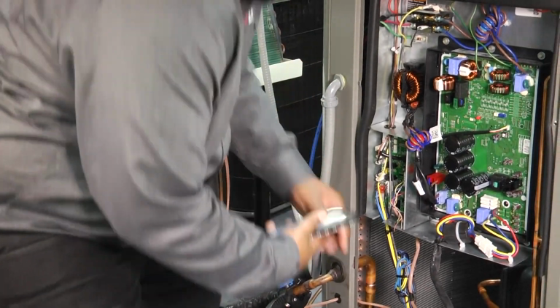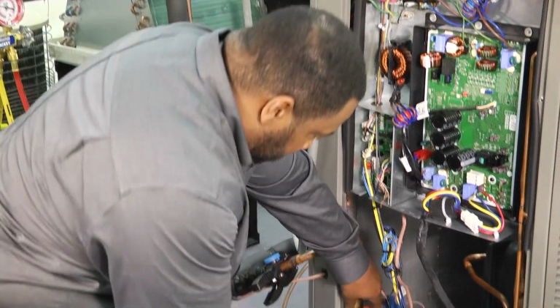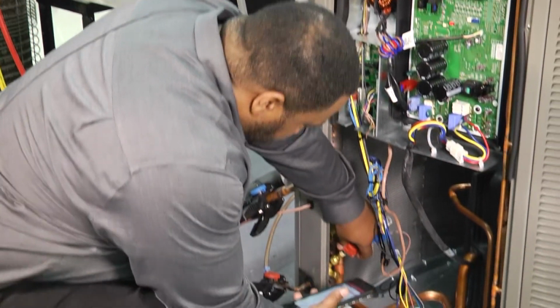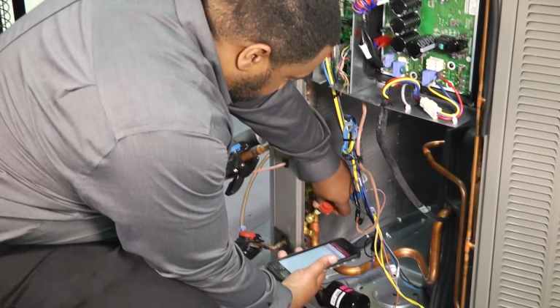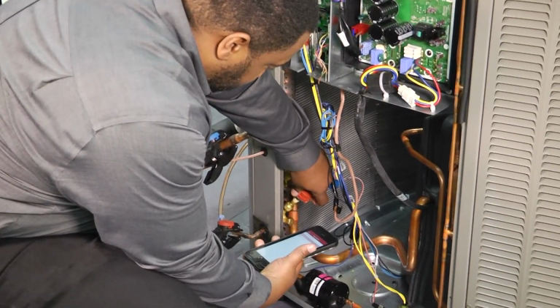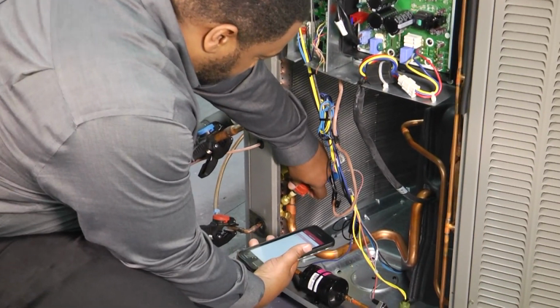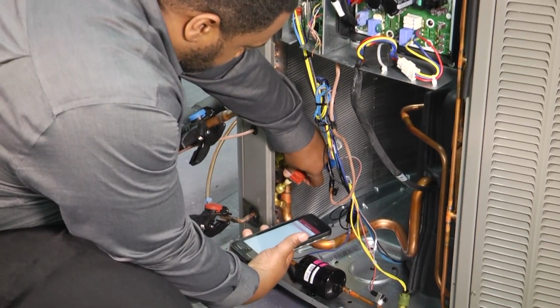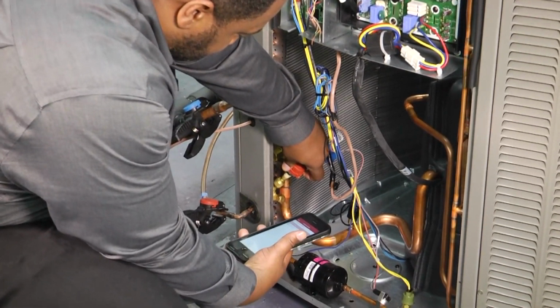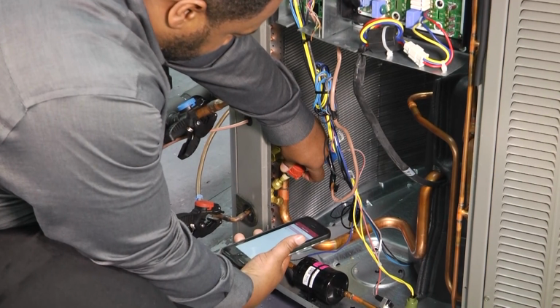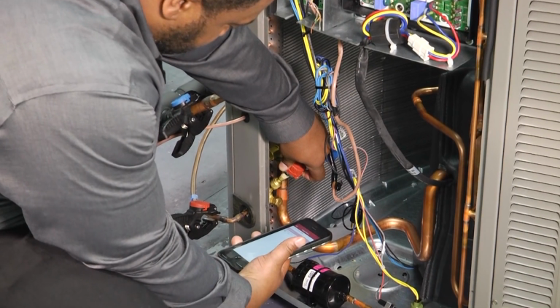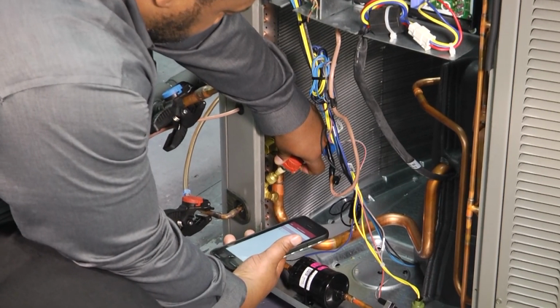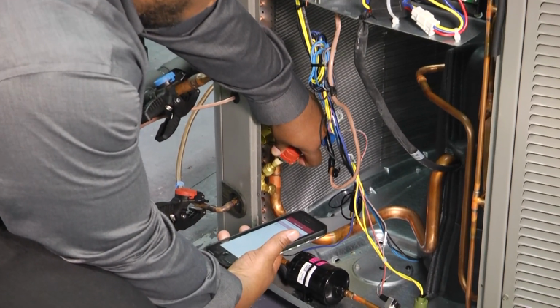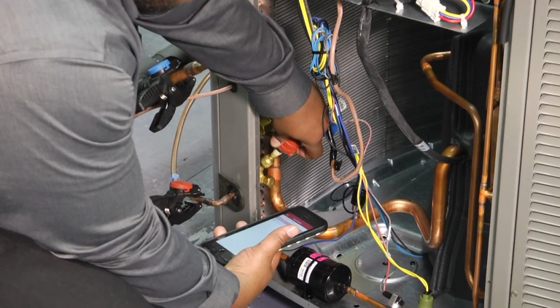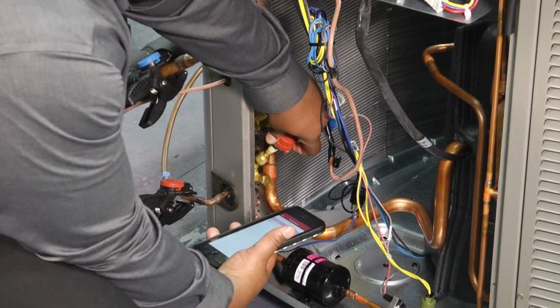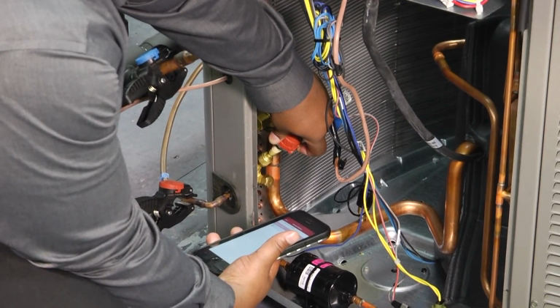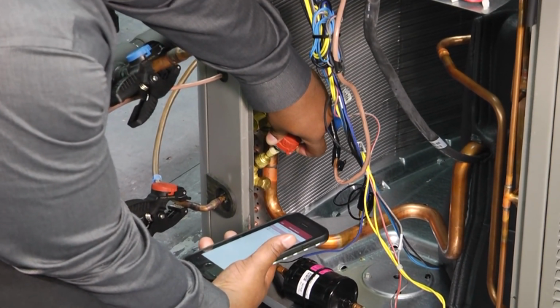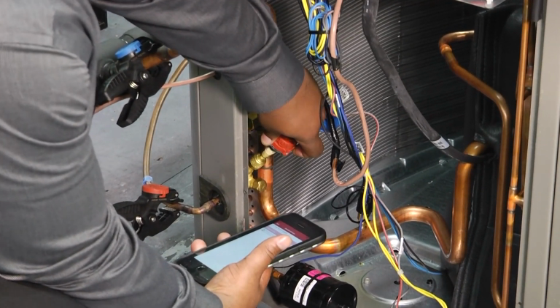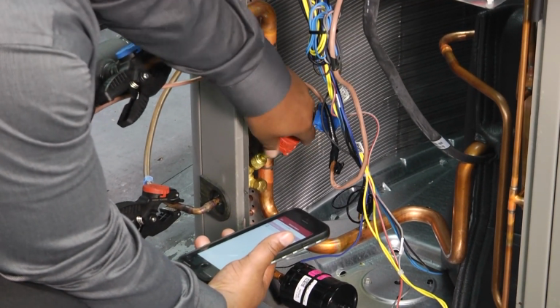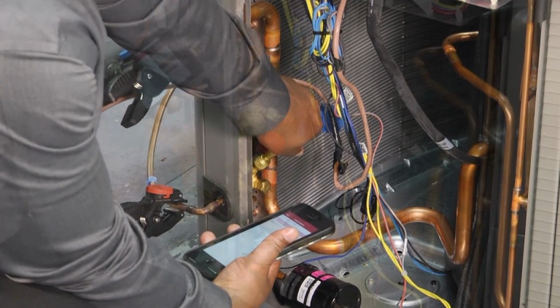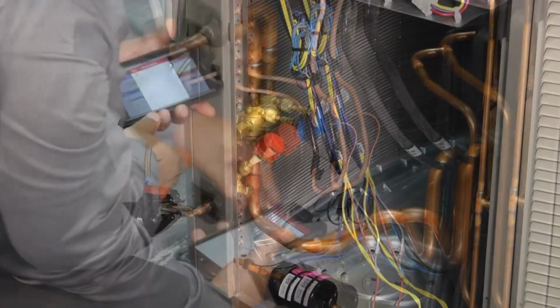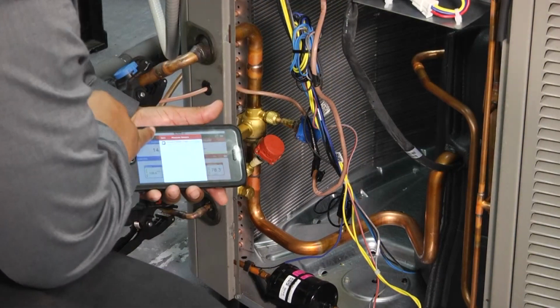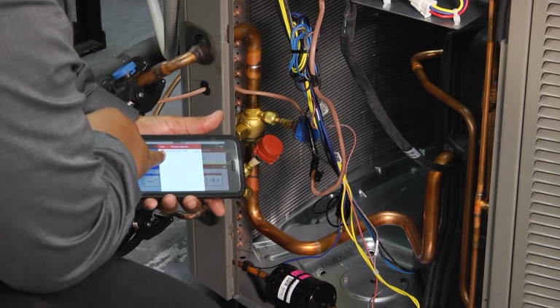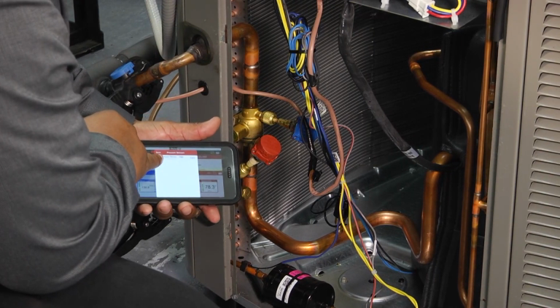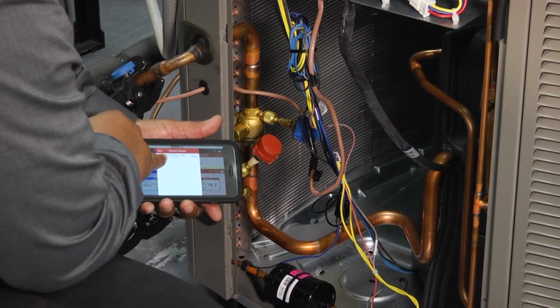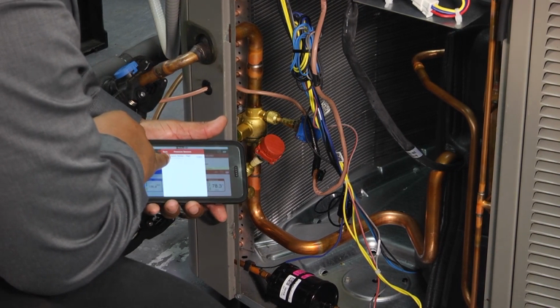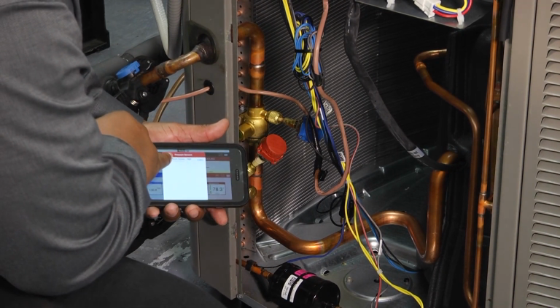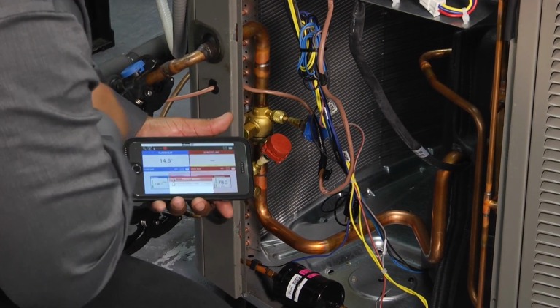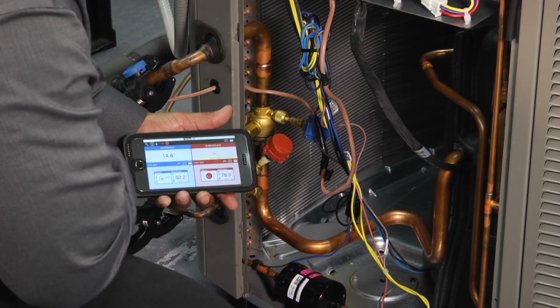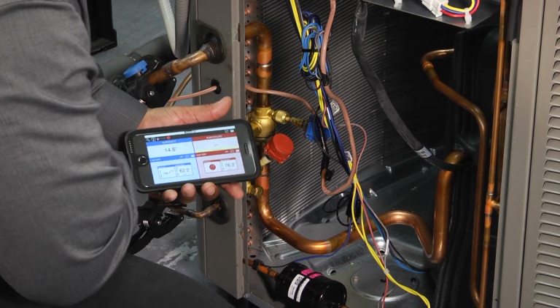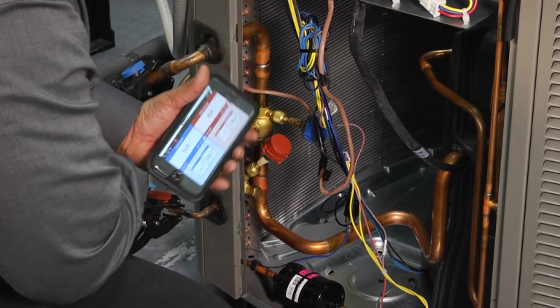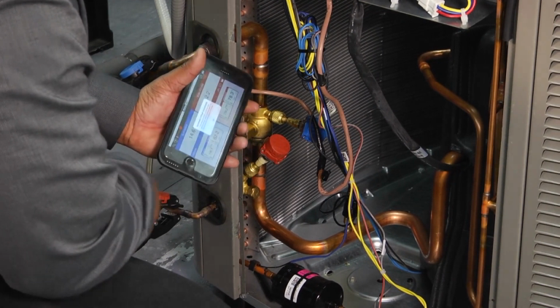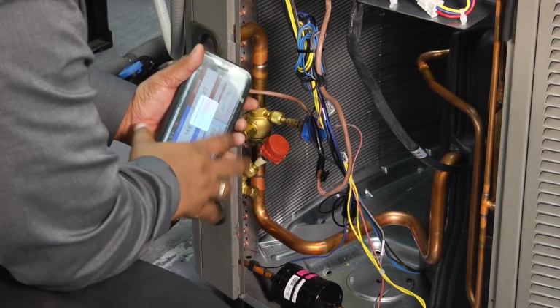It might be as simple as just adjusting that button until it pops up. There — my pressure sensor popped up, so I can go ahead and touch that and get that reading now.